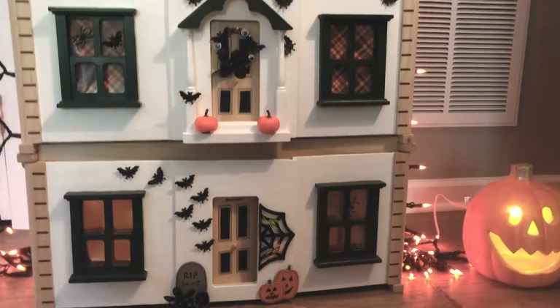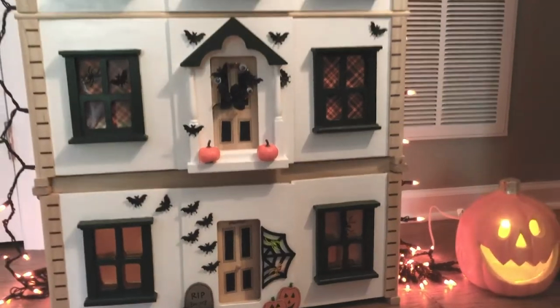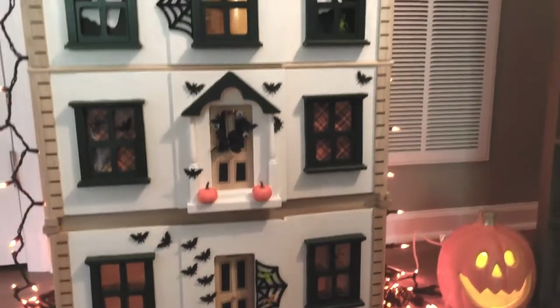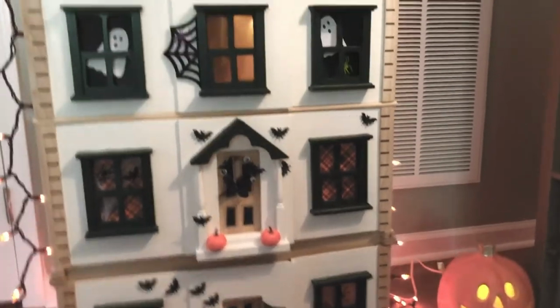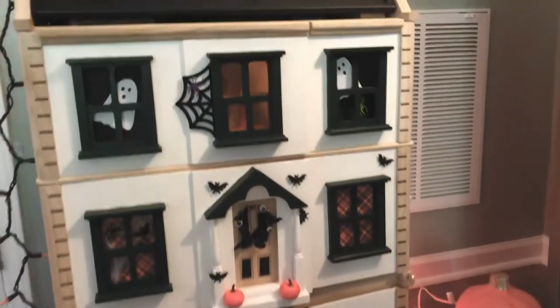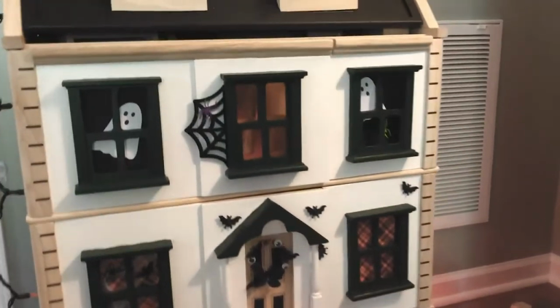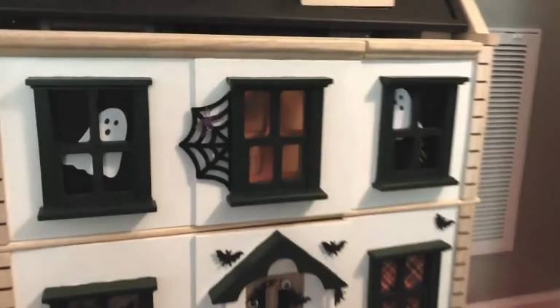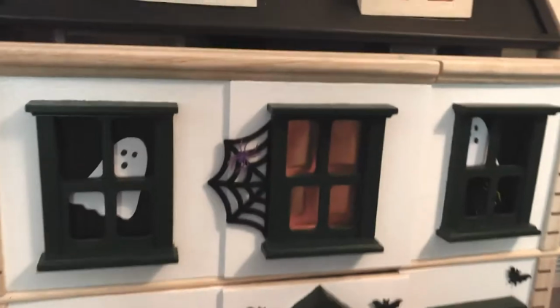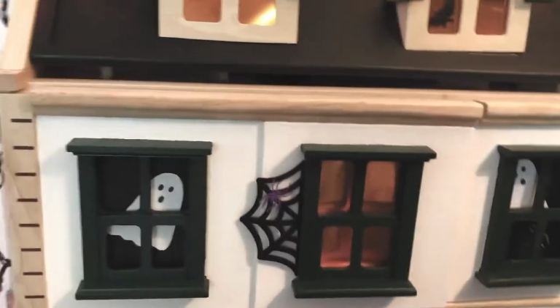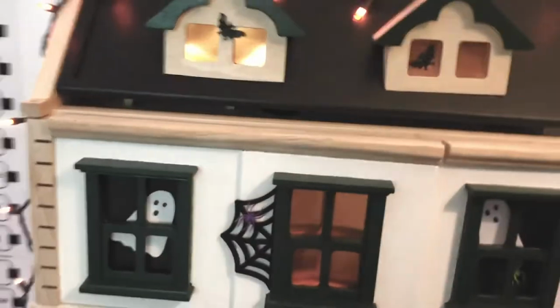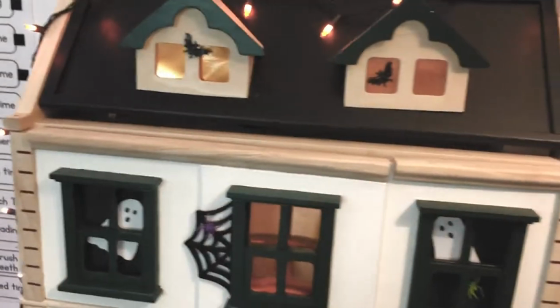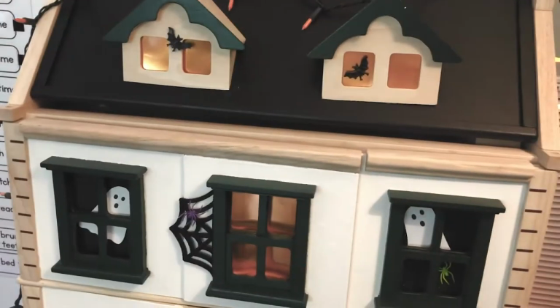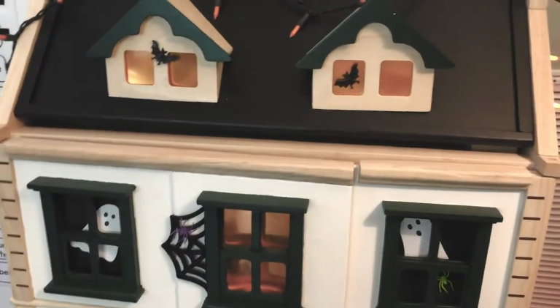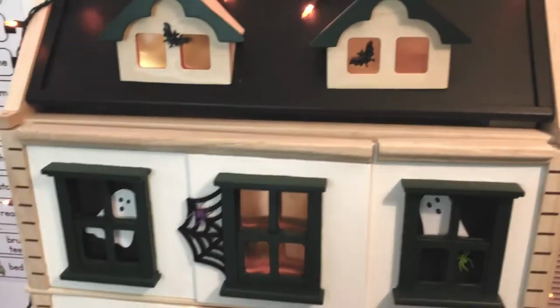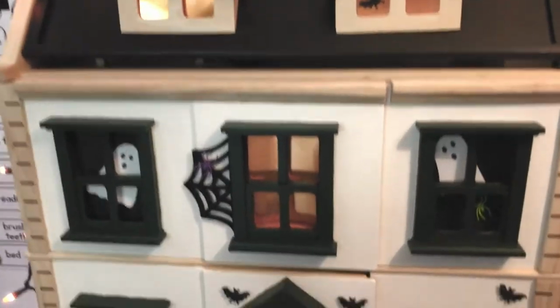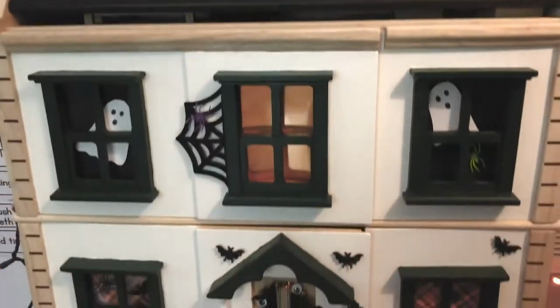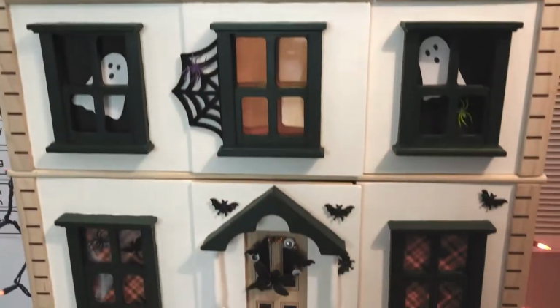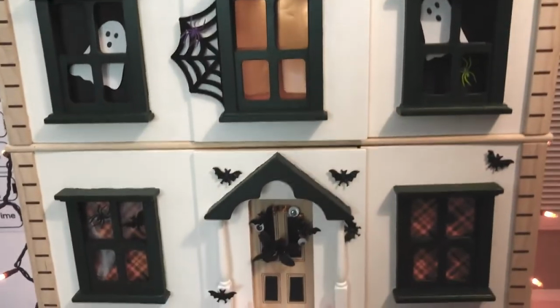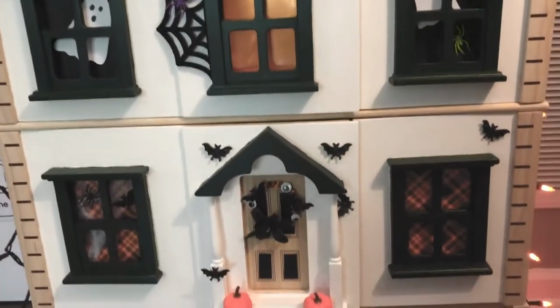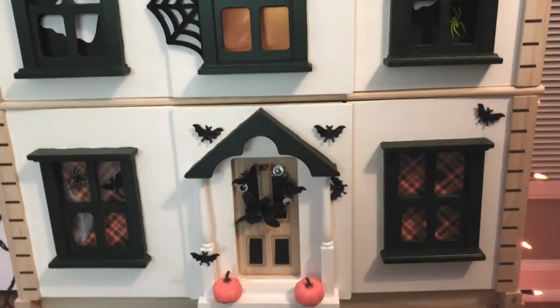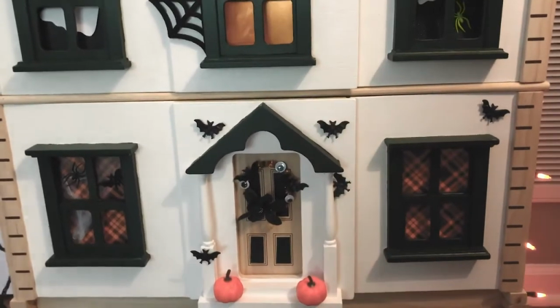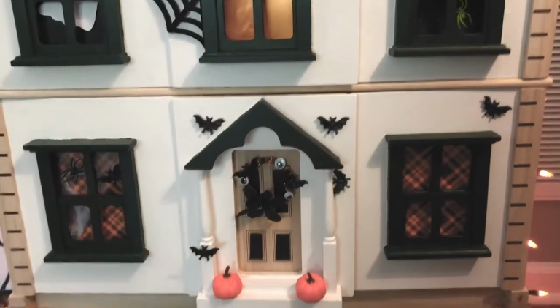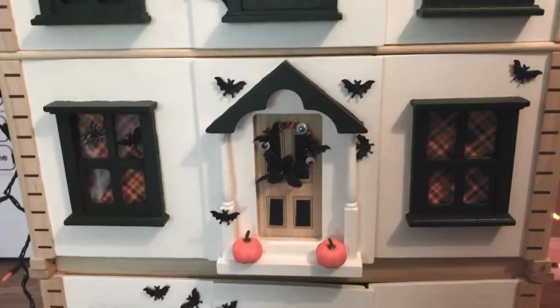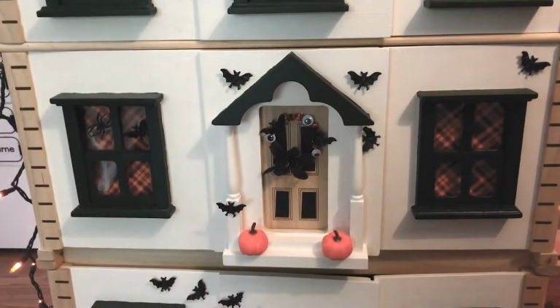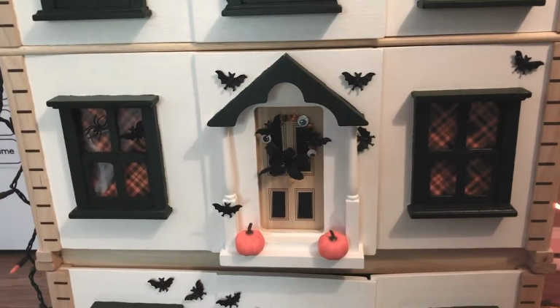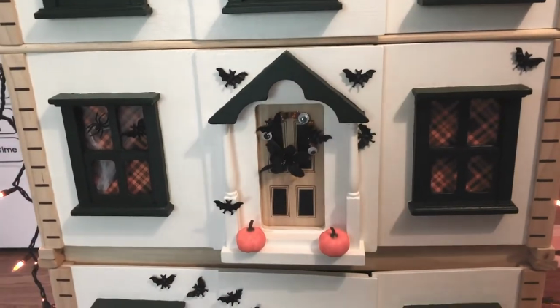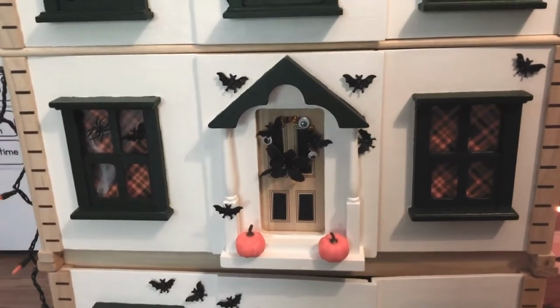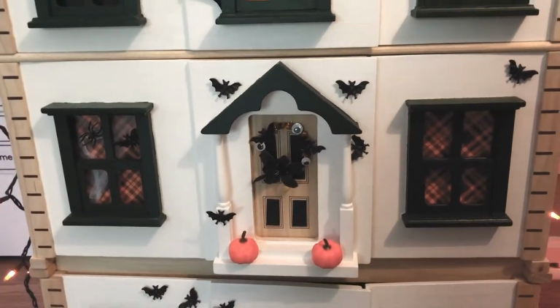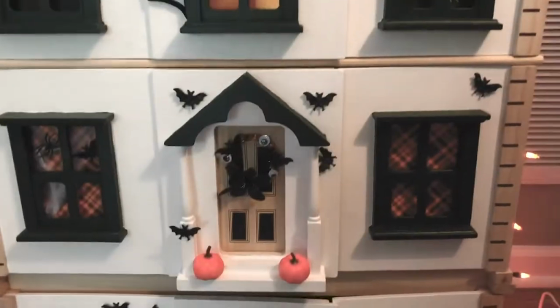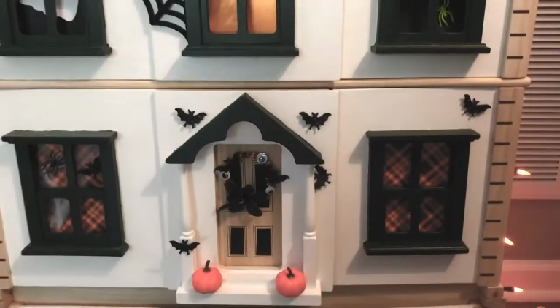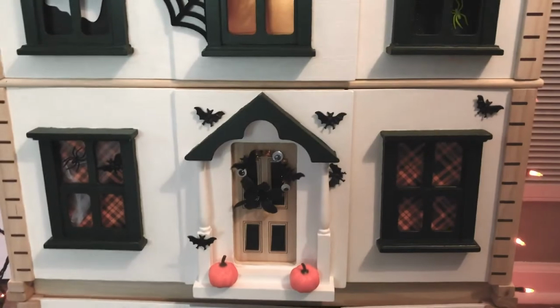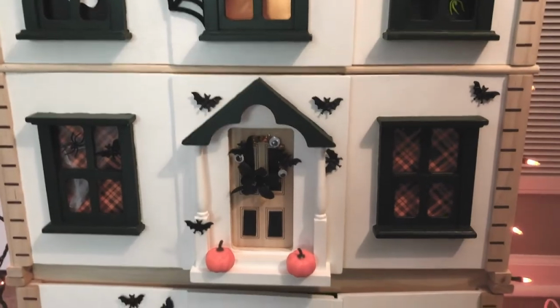A lot of what I'm going to share with you, you could do to any dollhouse, but I love this dollhouse in particular for decorating because there is so much space, and it is such a blank canvas when you get it. It comes just completely natural wood.